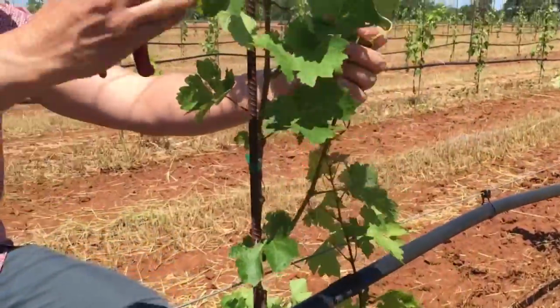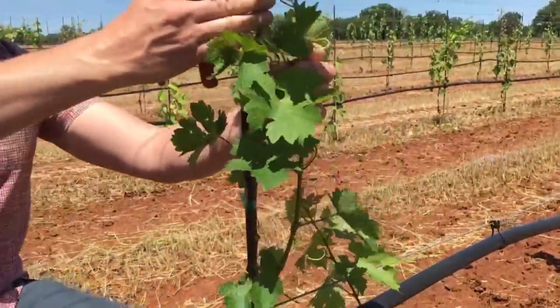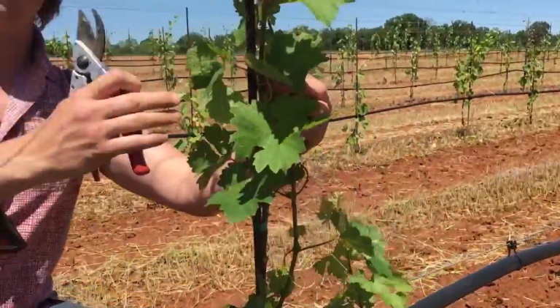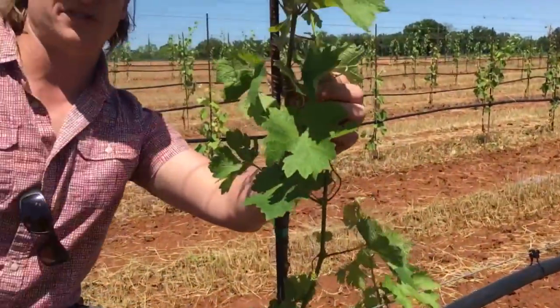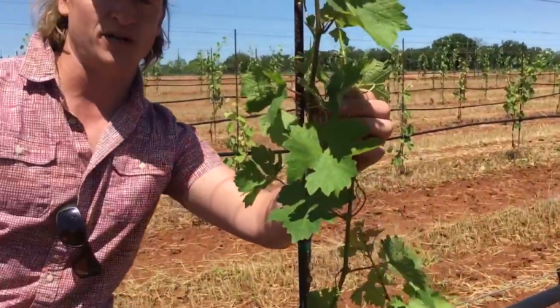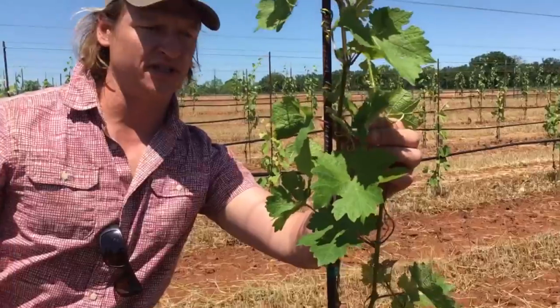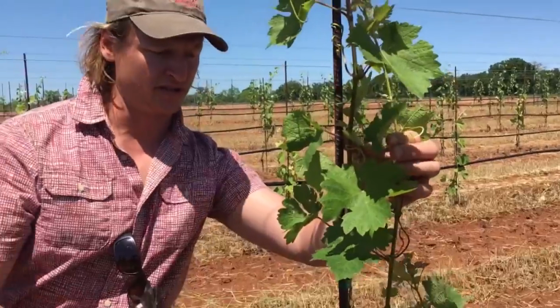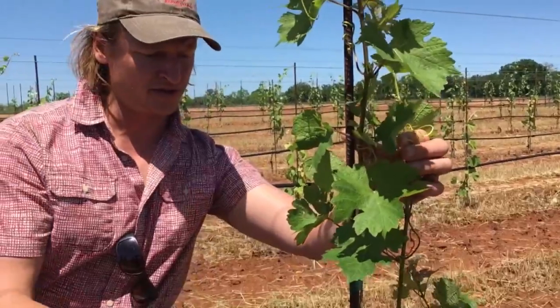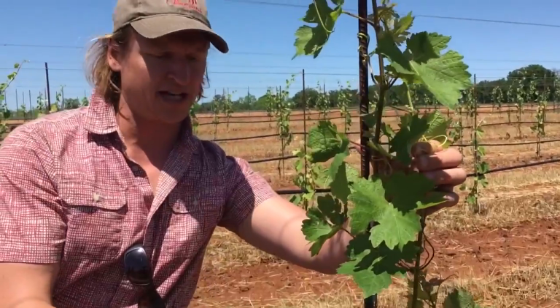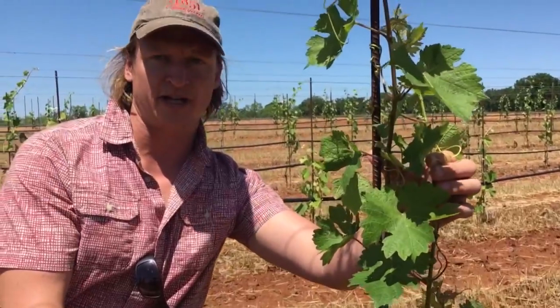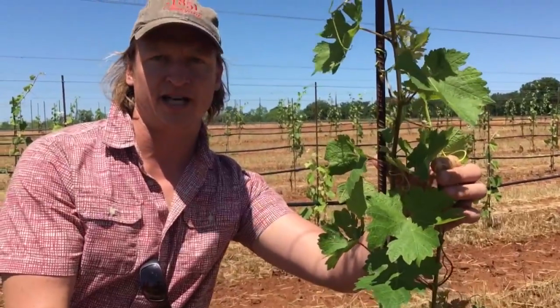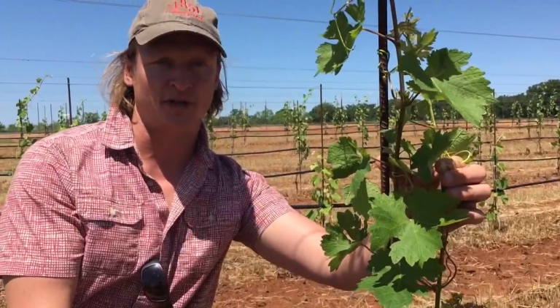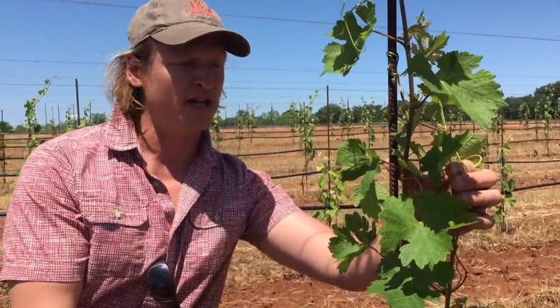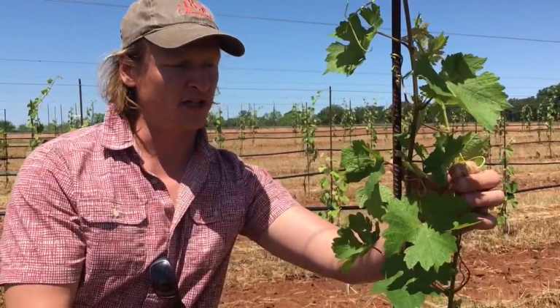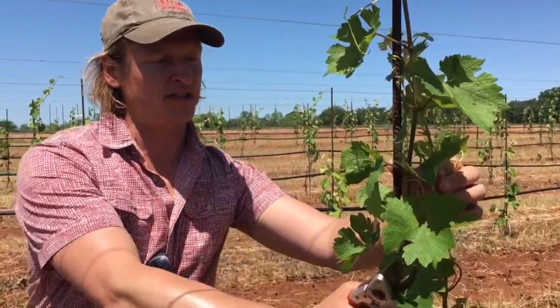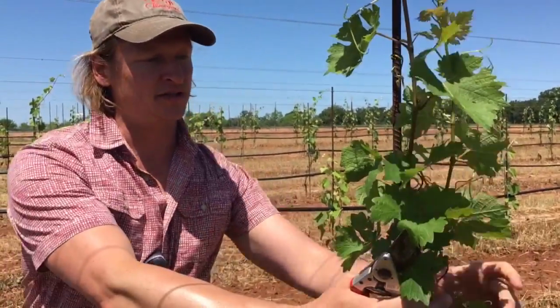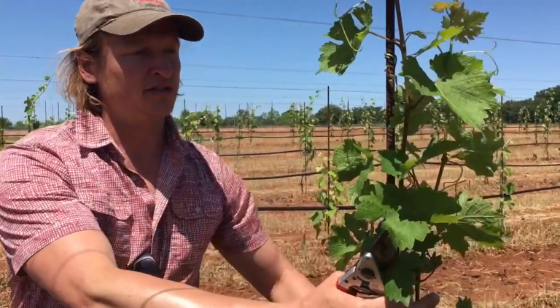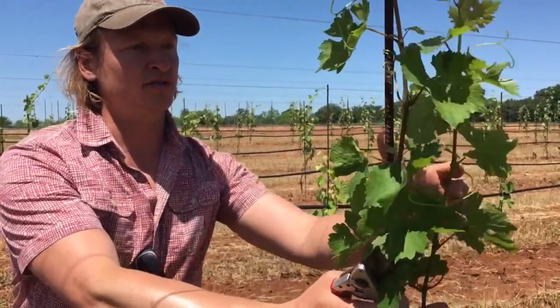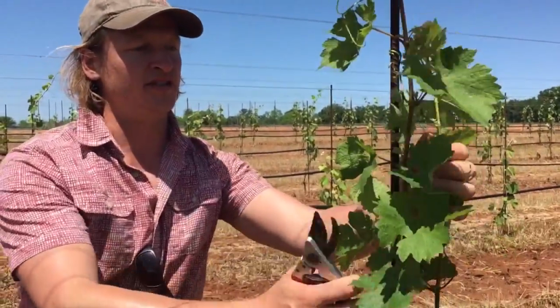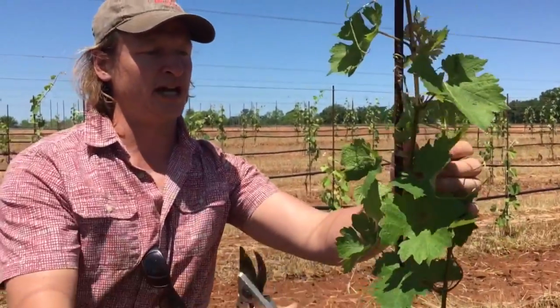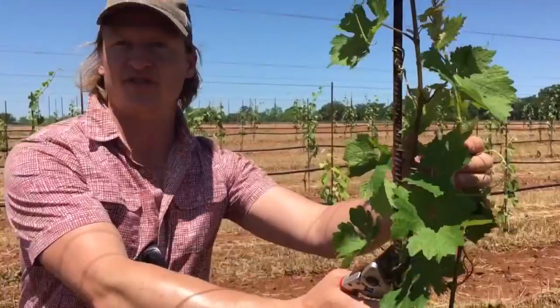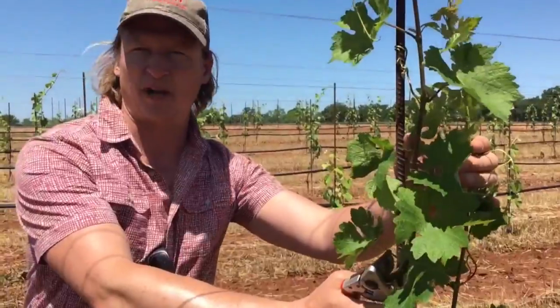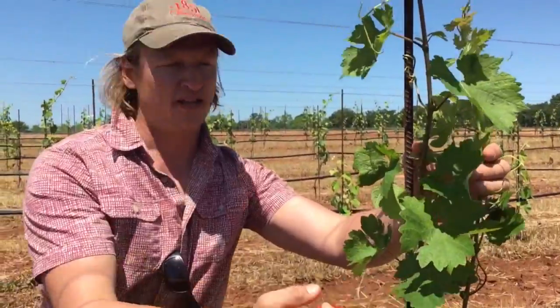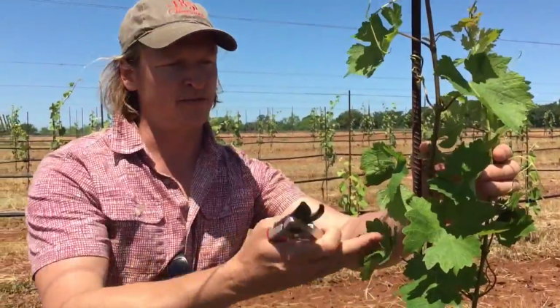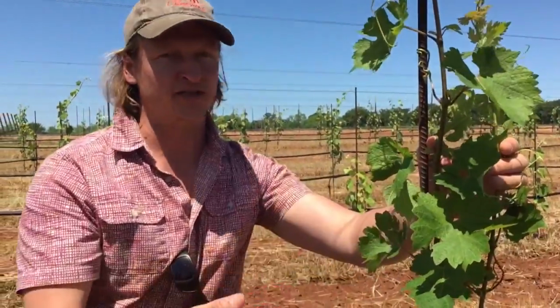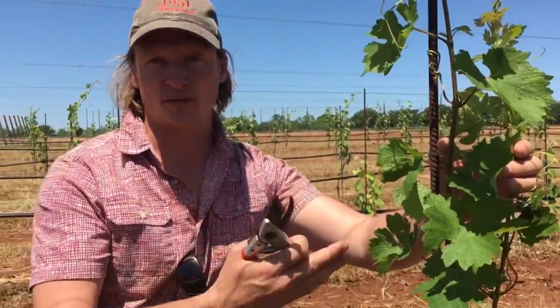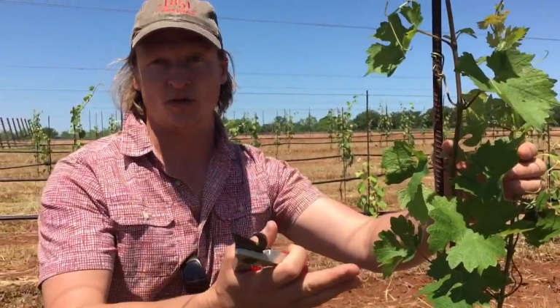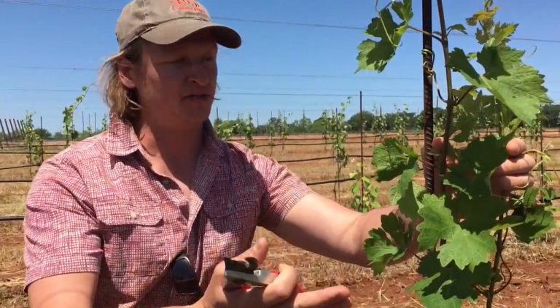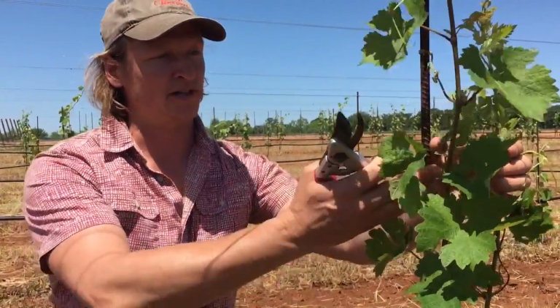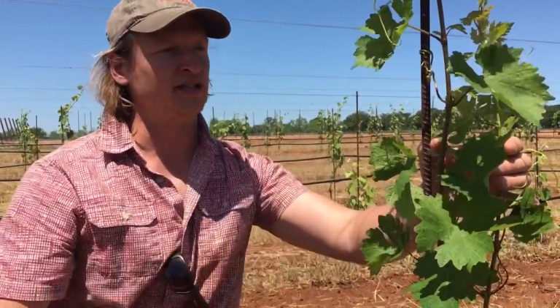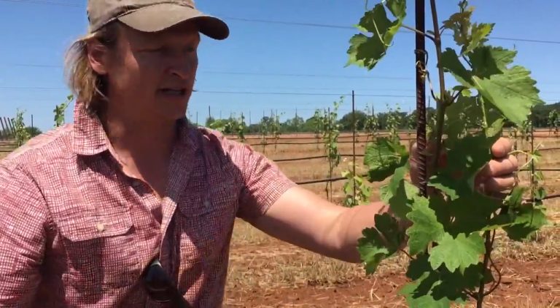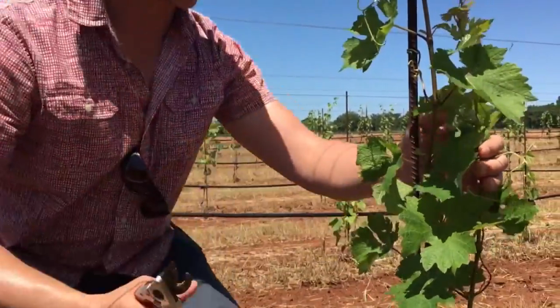When I'm finished, I want to have two shoots instead of one, because the roots already have about a year and a half of growth. They're large enough to handle two shoots, and this way I have kind of a spare — if one of them breaks or we get a windstorm or hailstorm, I've got a second shoot I can bring up.